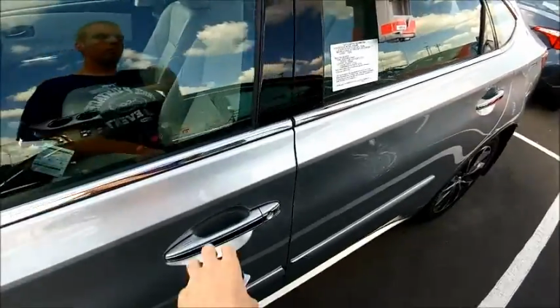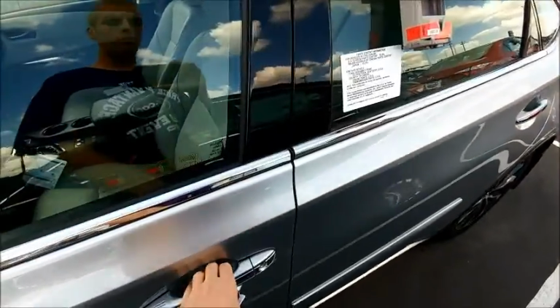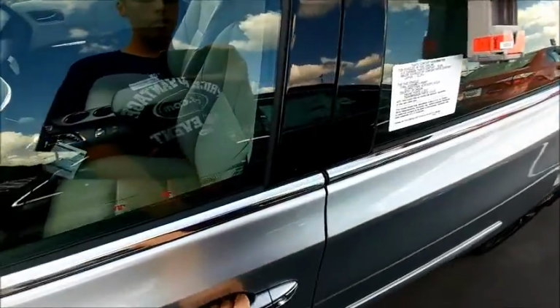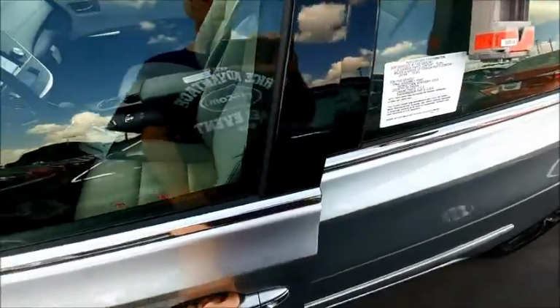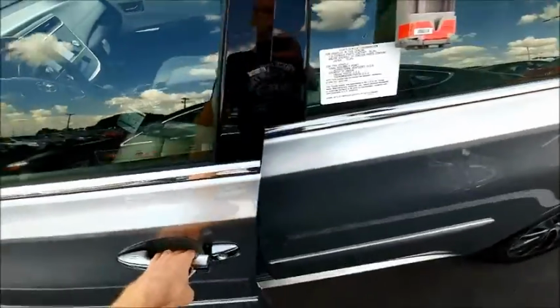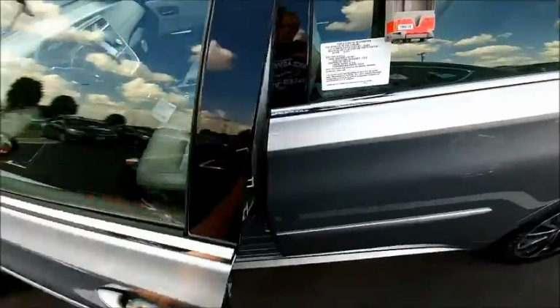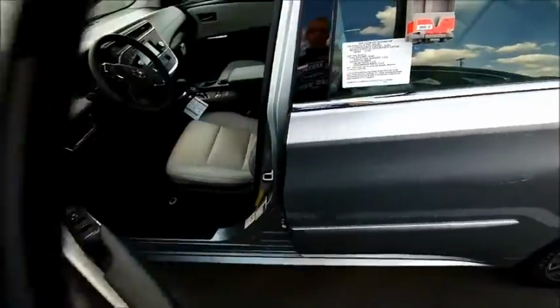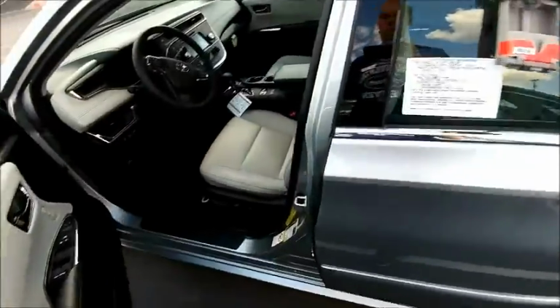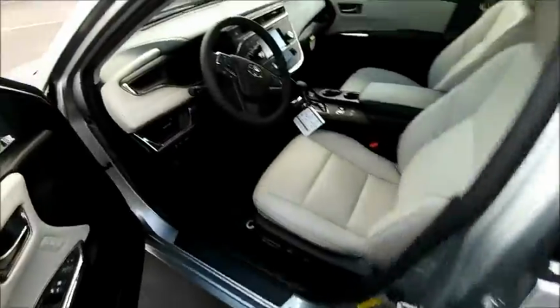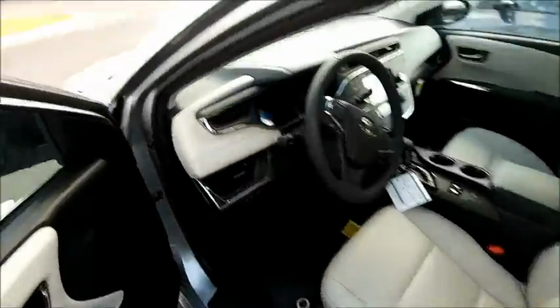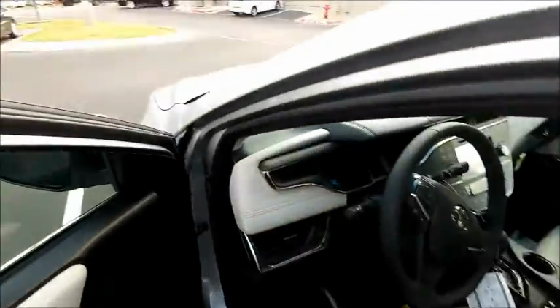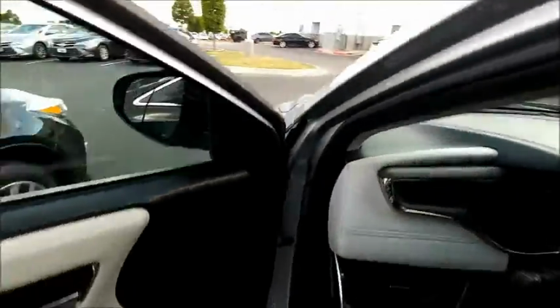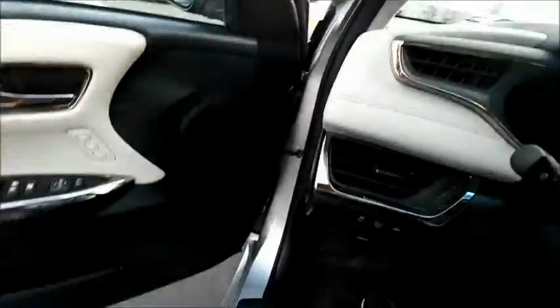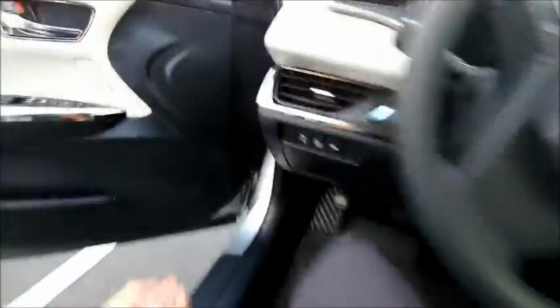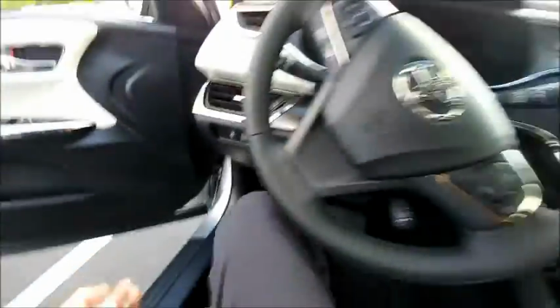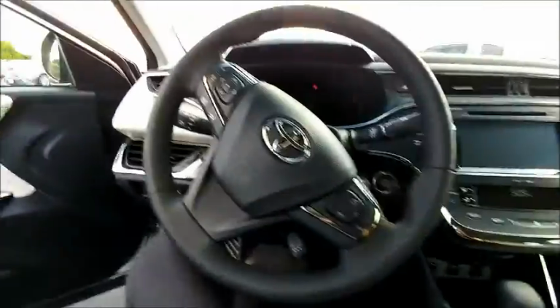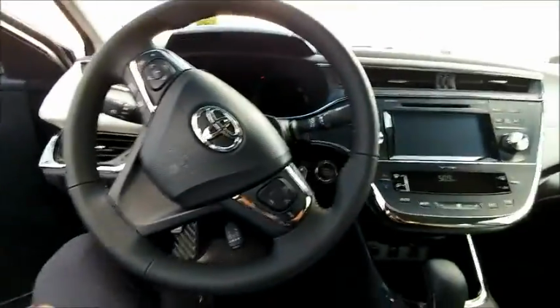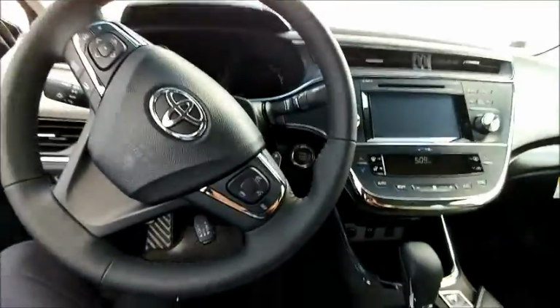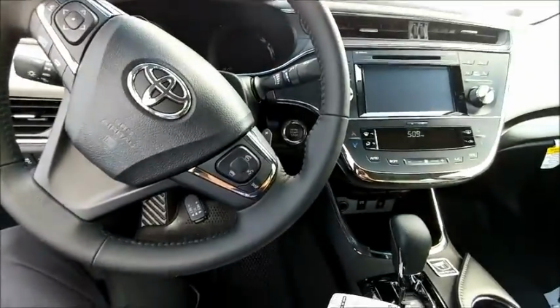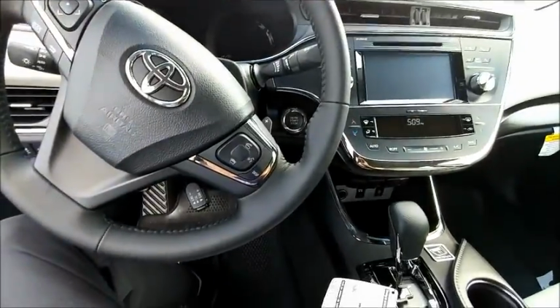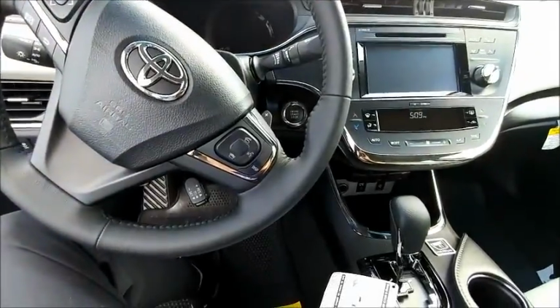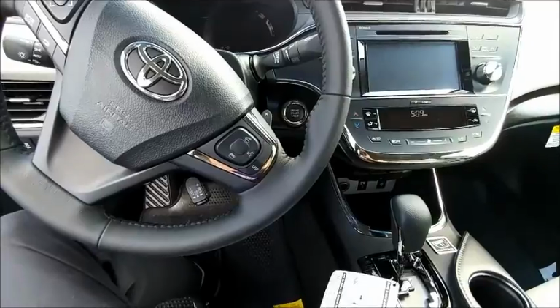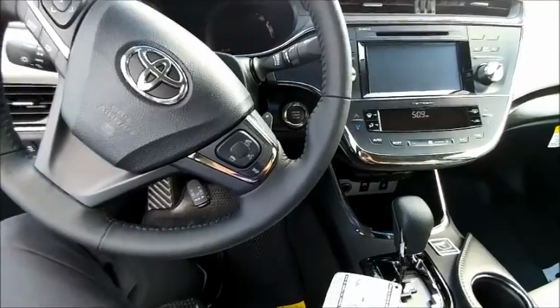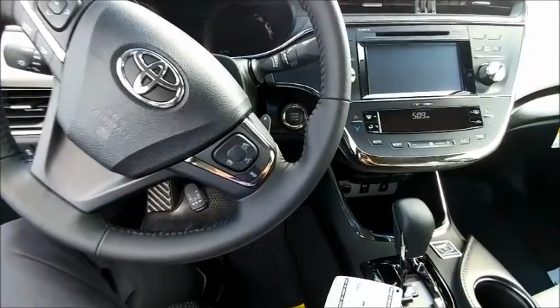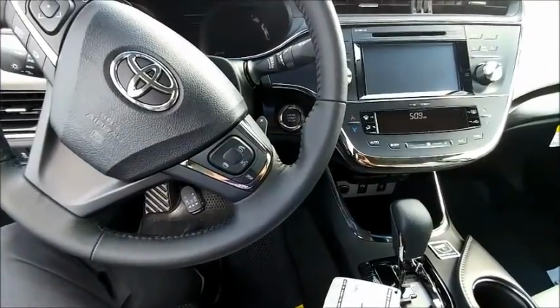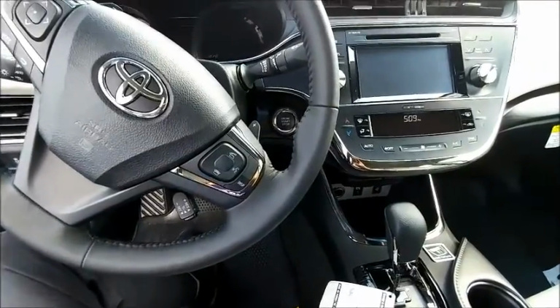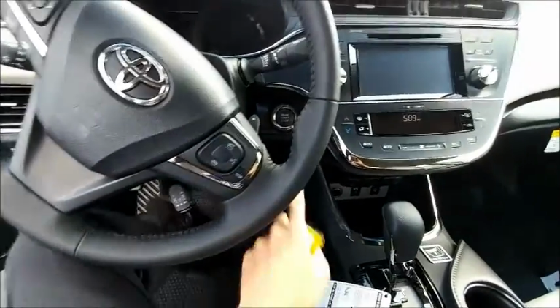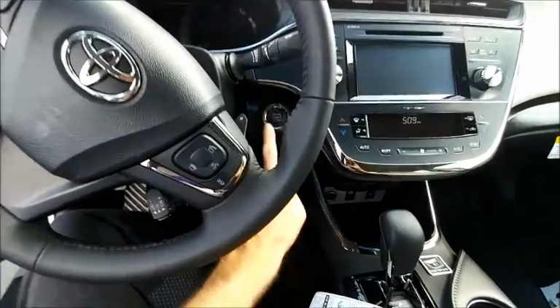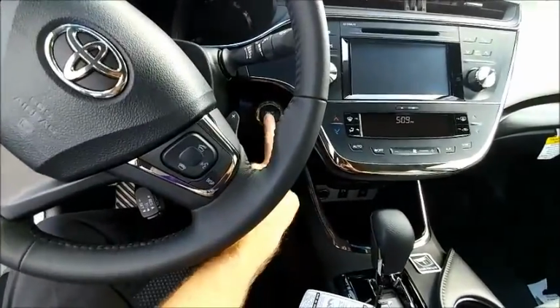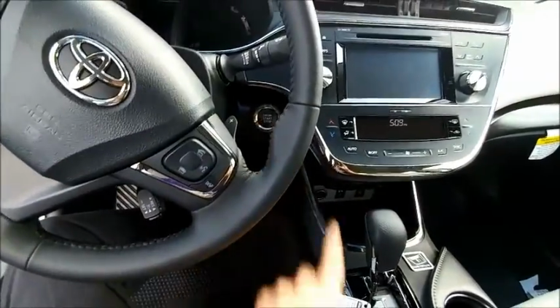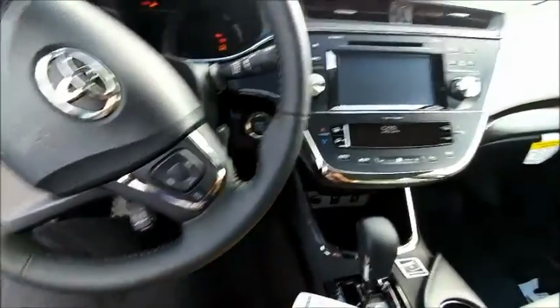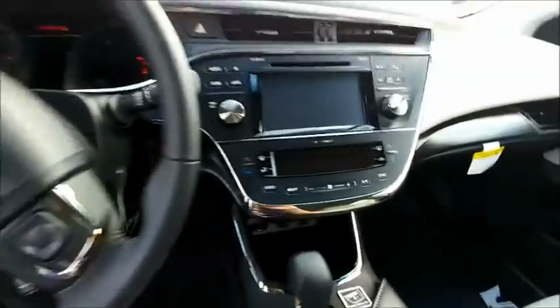One of the cool things about the remote start is it will turn off when you open the door, so not just anyone can get in your vehicle and drive off with it. So that's always nice. Push button start as well.